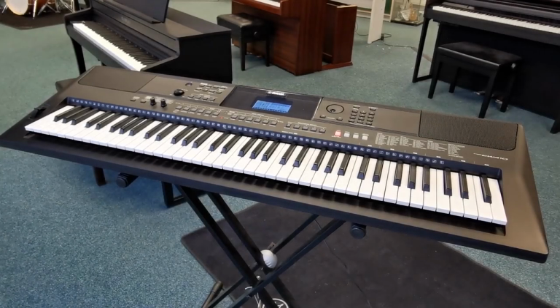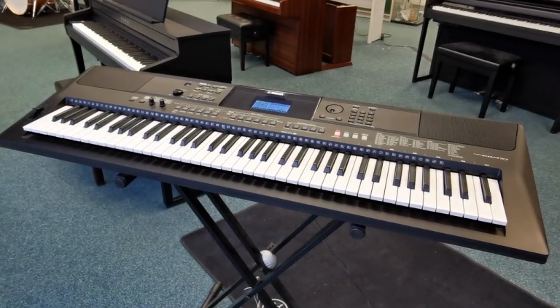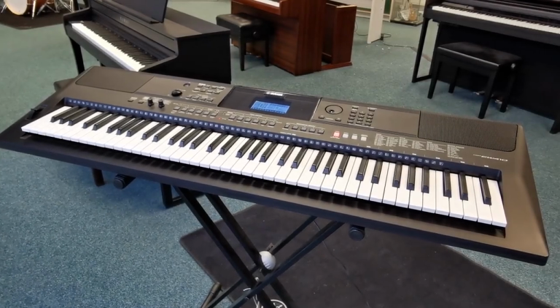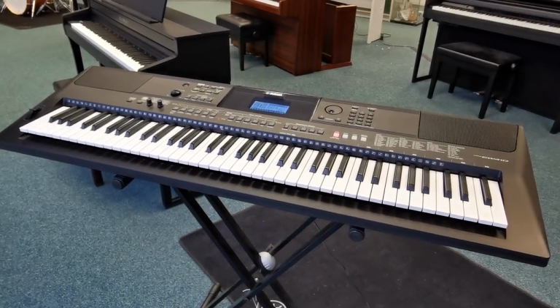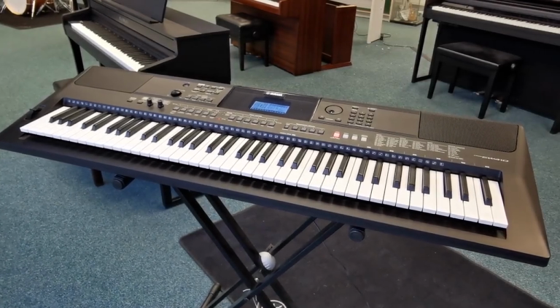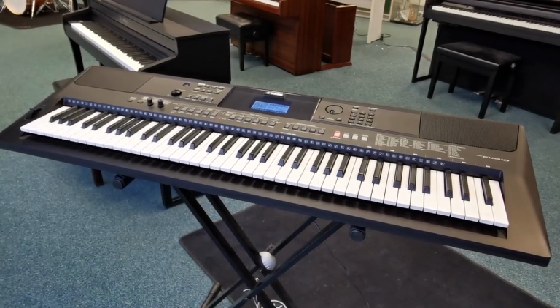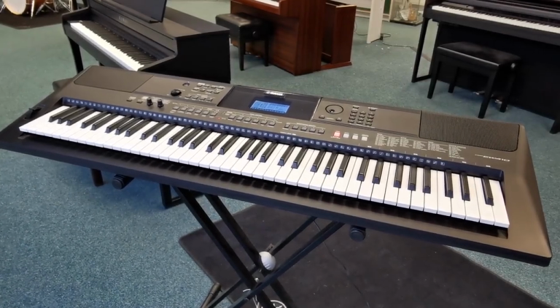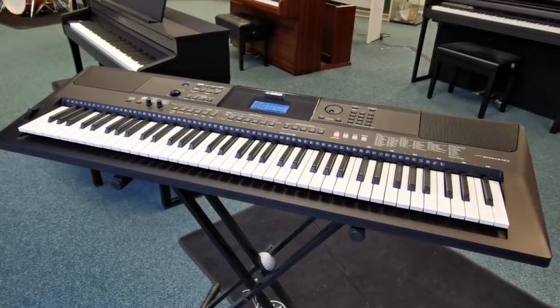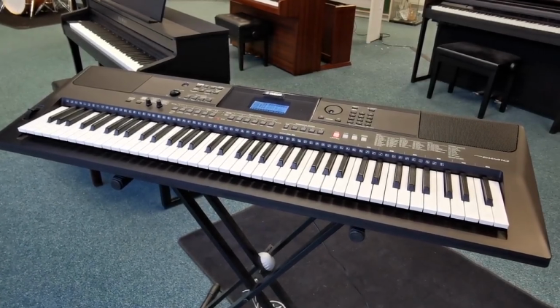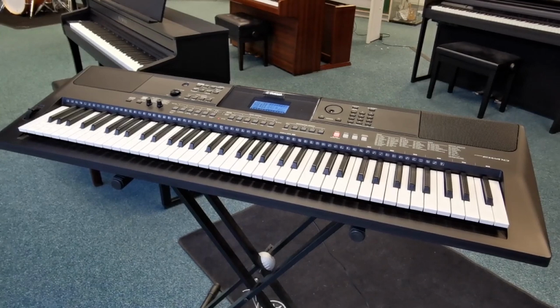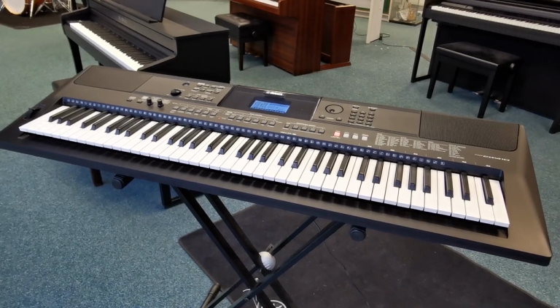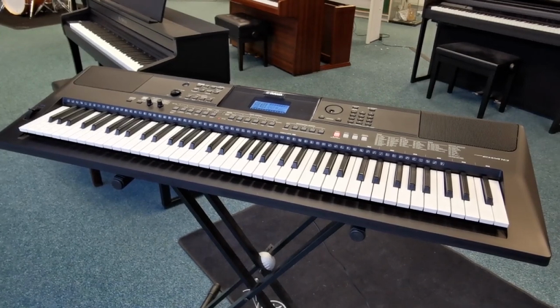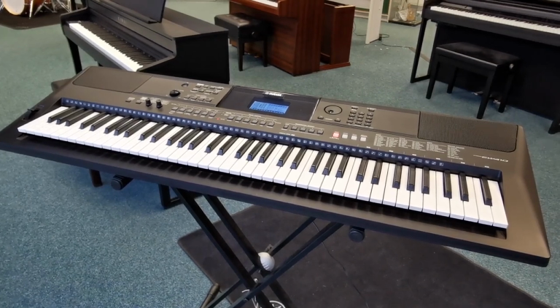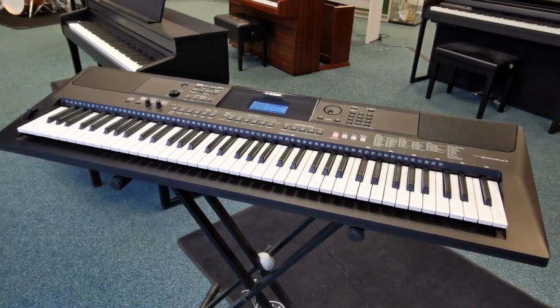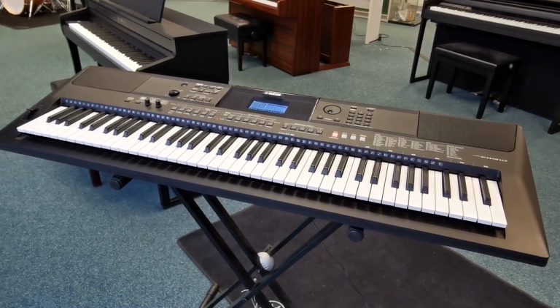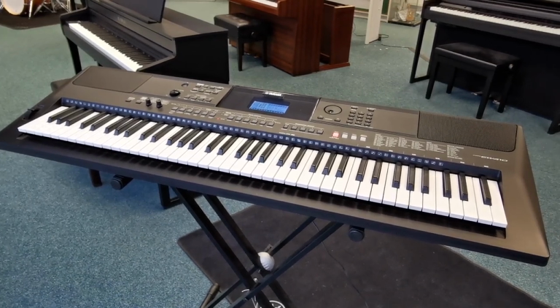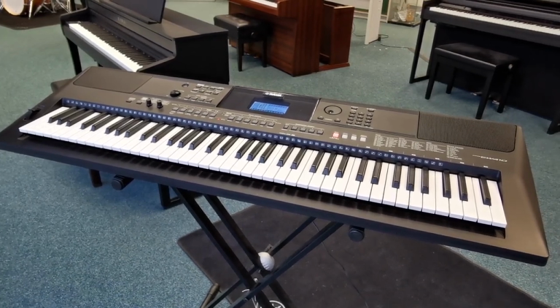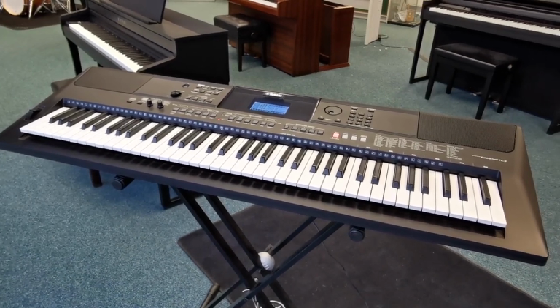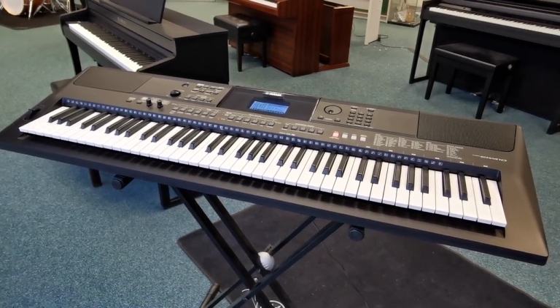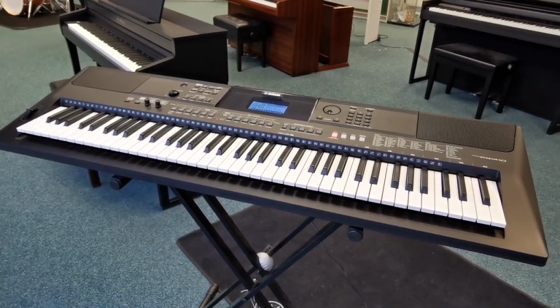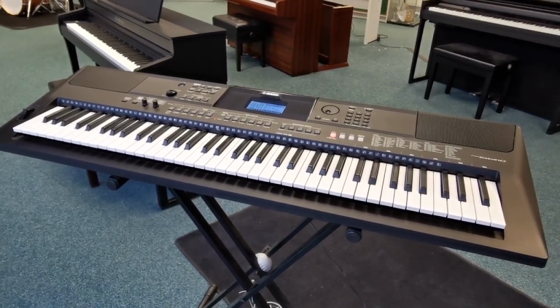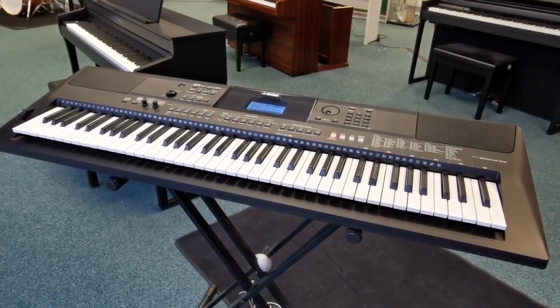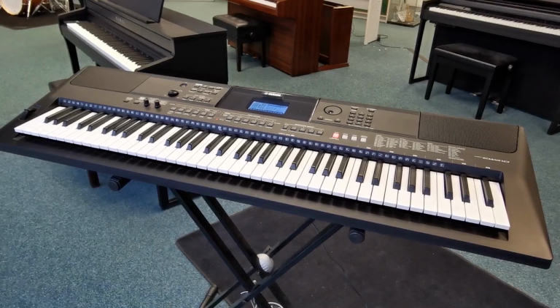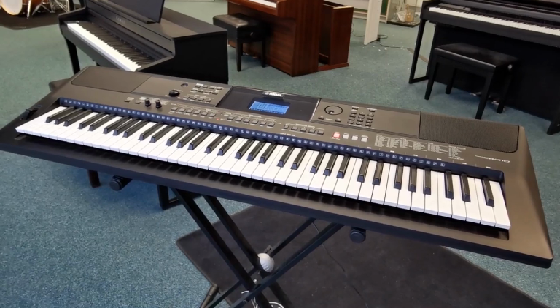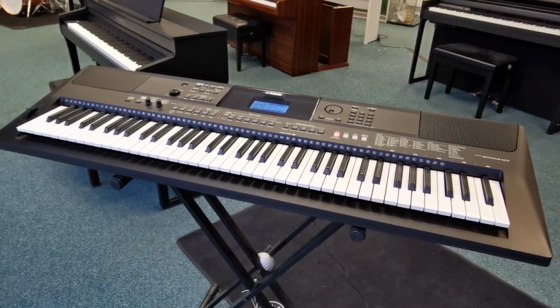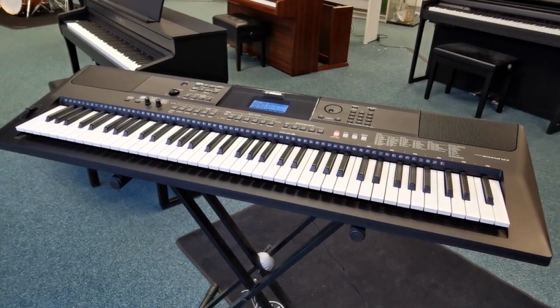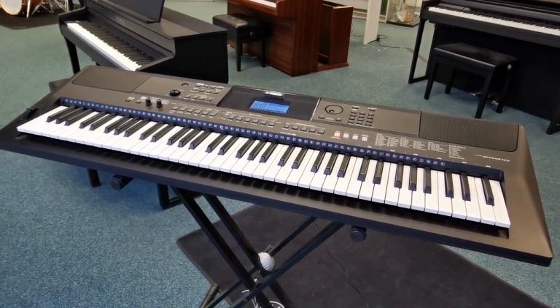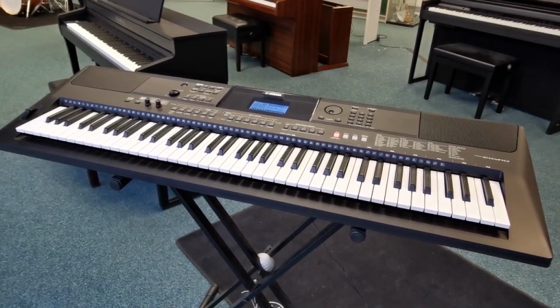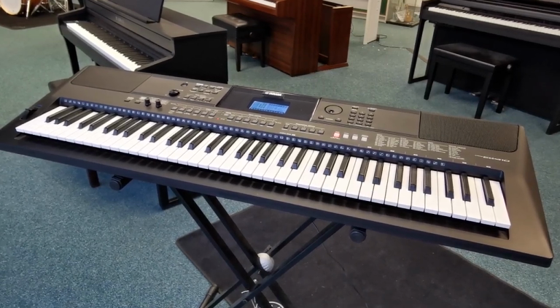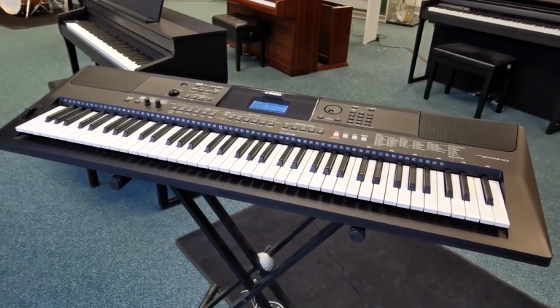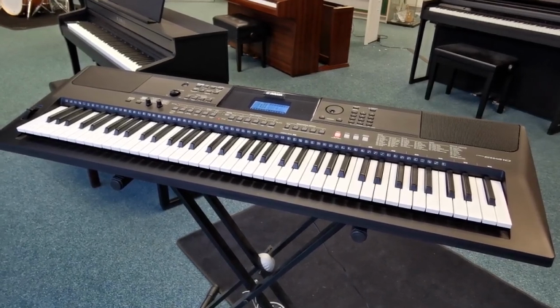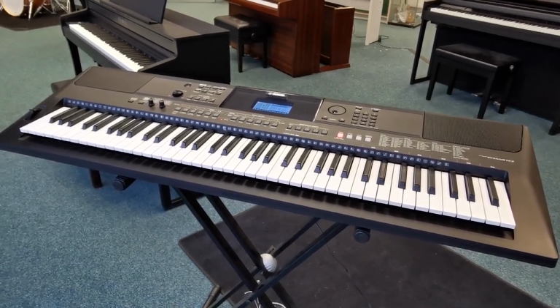Hello, this is Barry at Rimmers Music in Blackpool, and today I just want to show you this. This is a second-hand Yamaha EW410 keyboard. It's just arrived into us, and it's in really, really good condition.